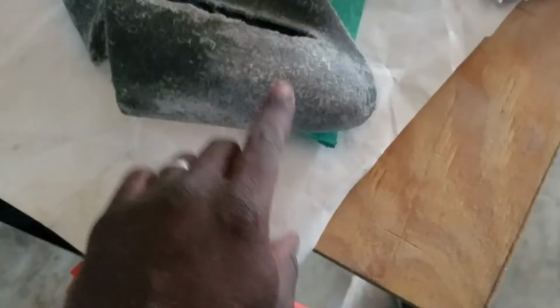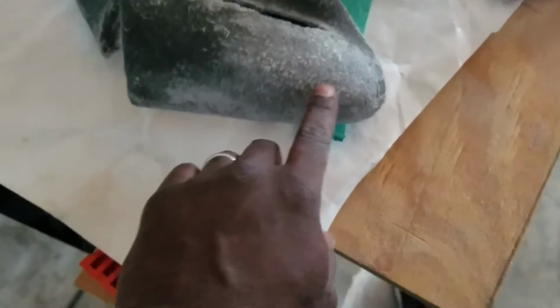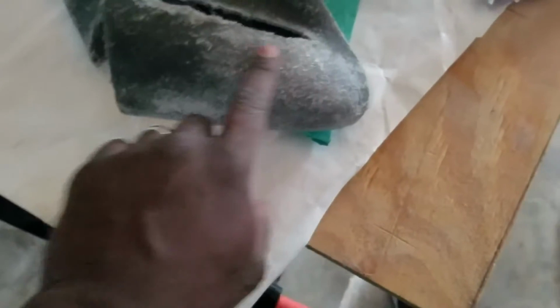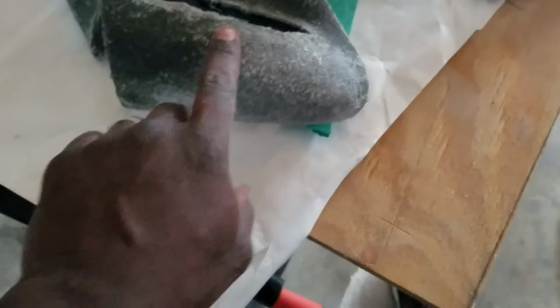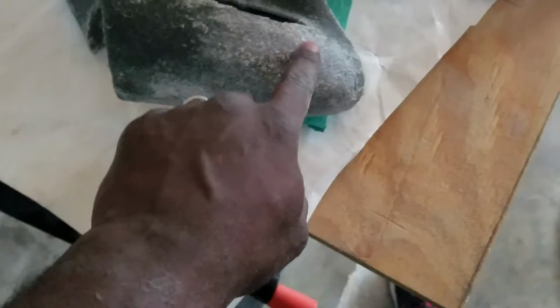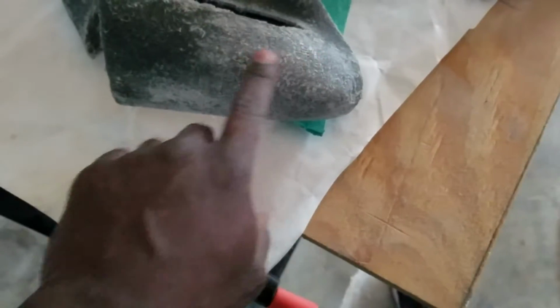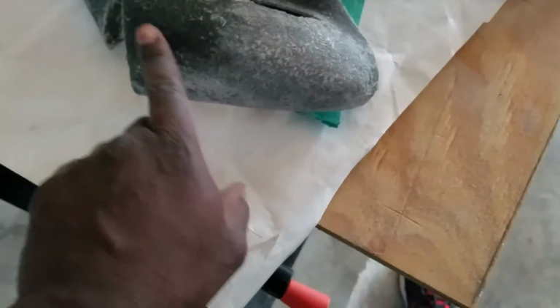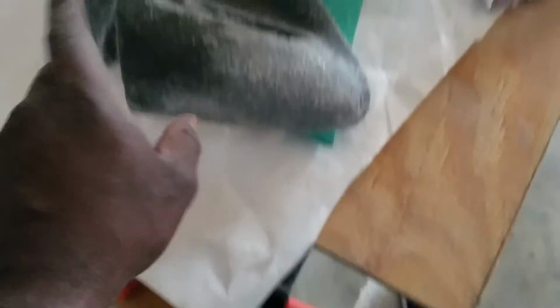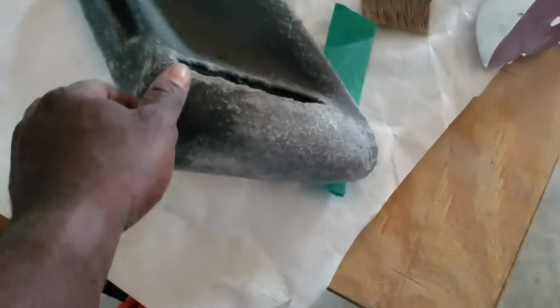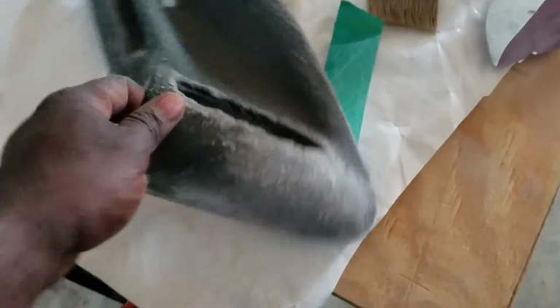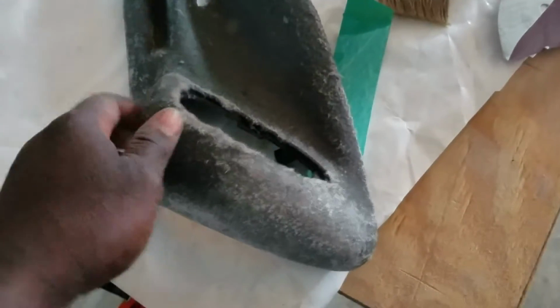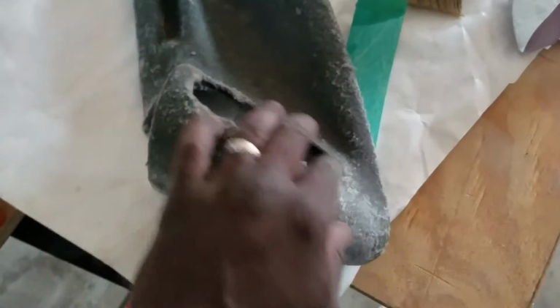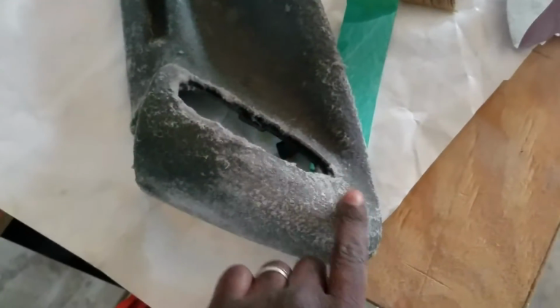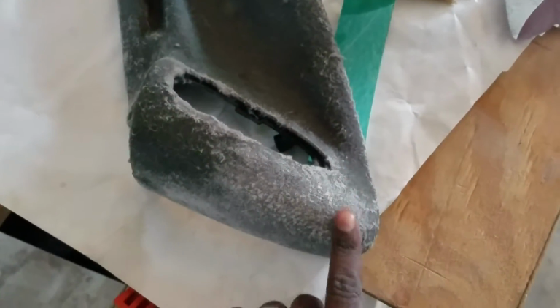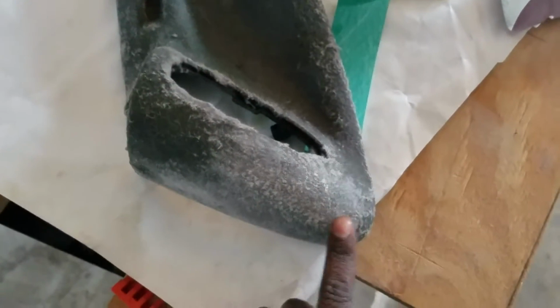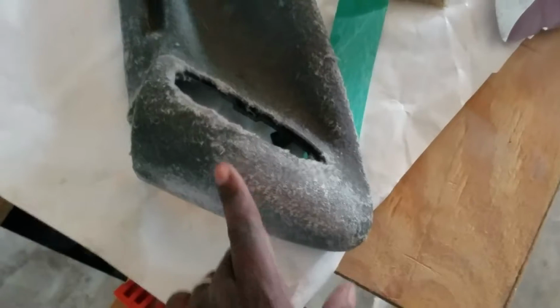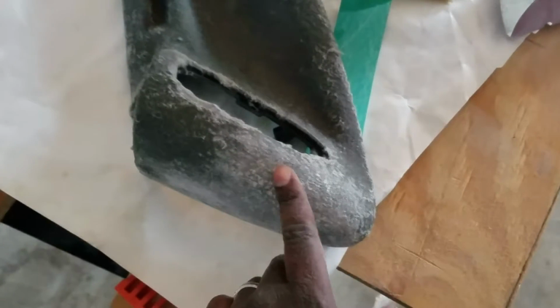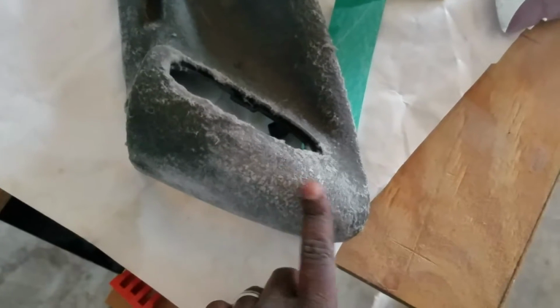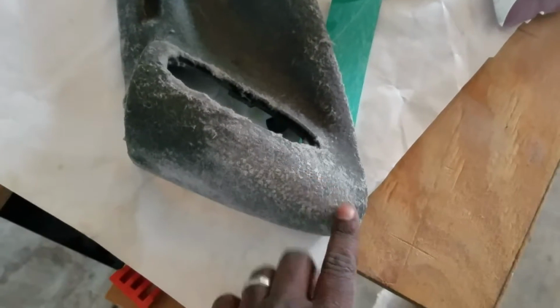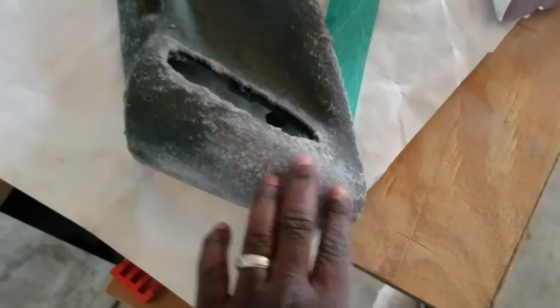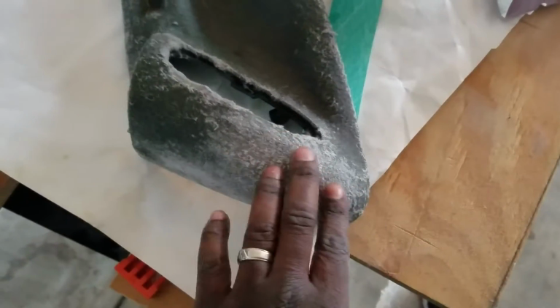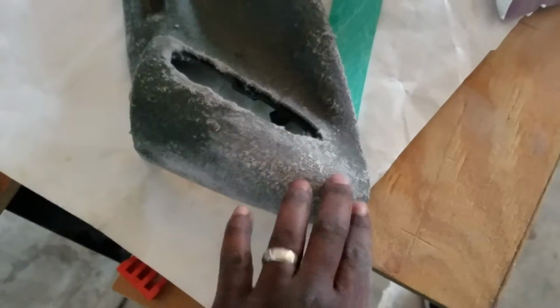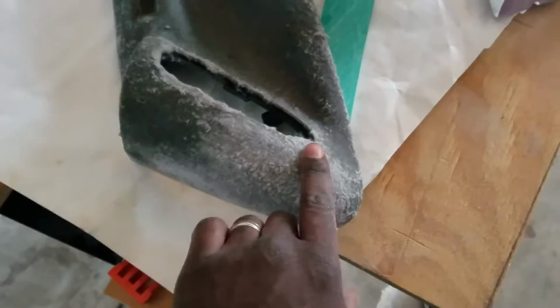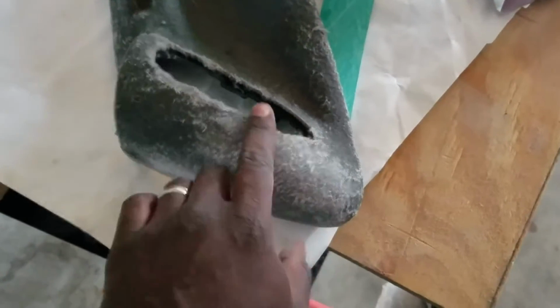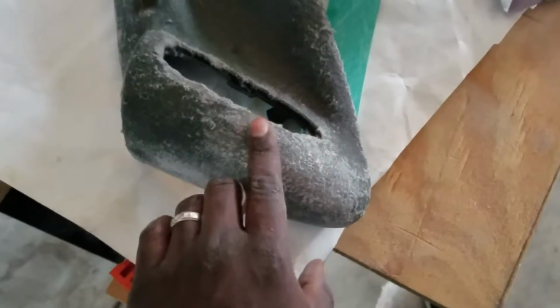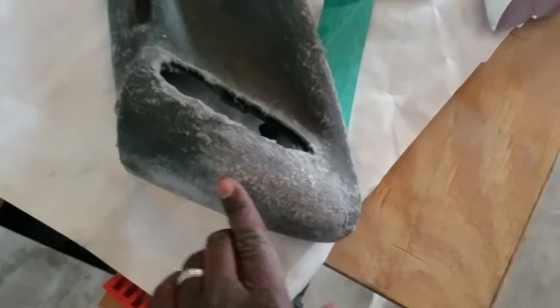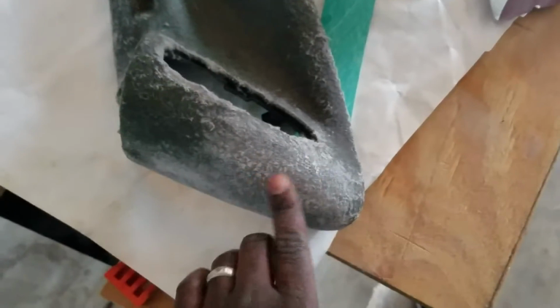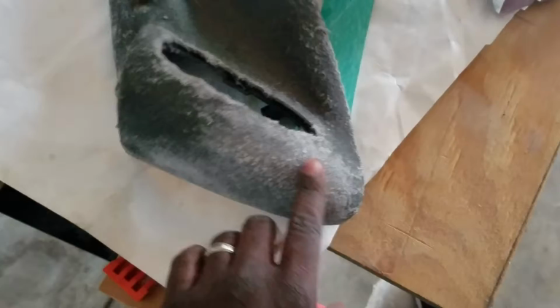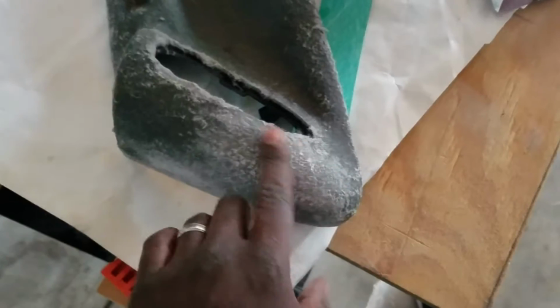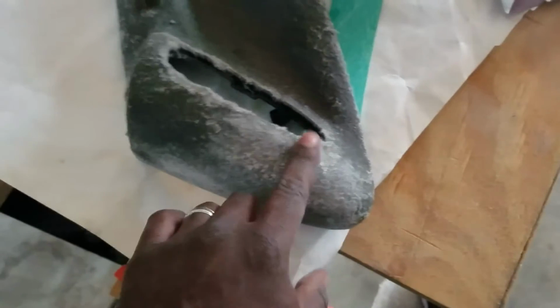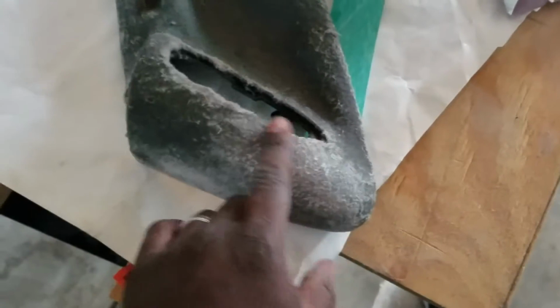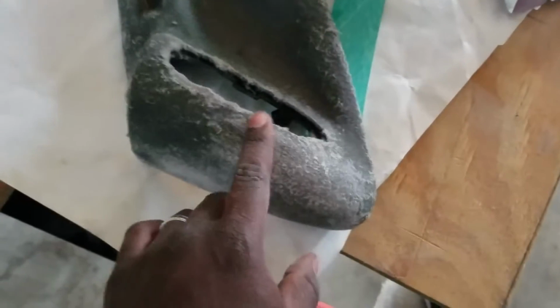This is step two right here — sanding down the fleece and the resin to get it smooth. You don't really have to take it down that much, just take it down to where it's smooth. That's why I'm using 80 grit right now. It's already getting smooth just by doing it by hand.